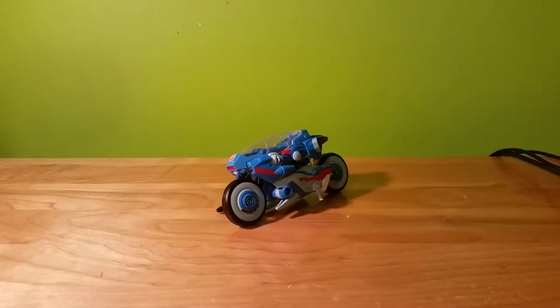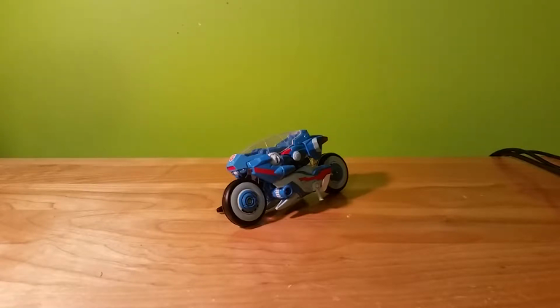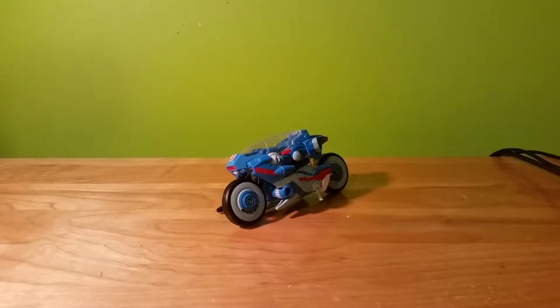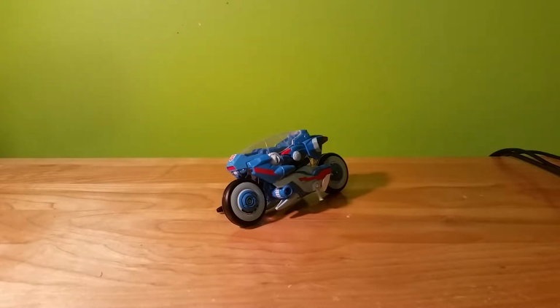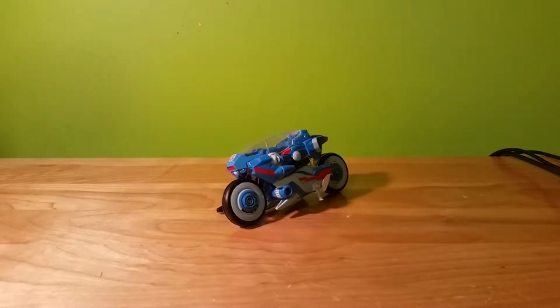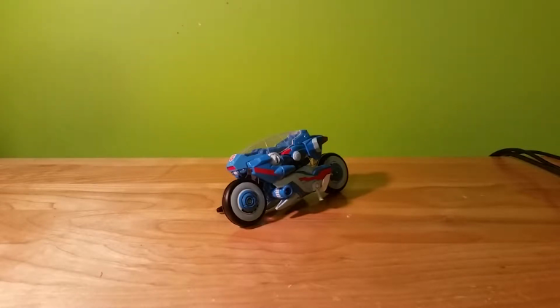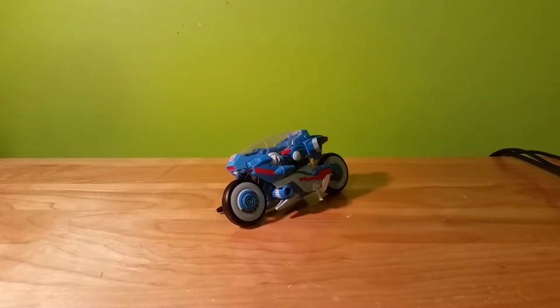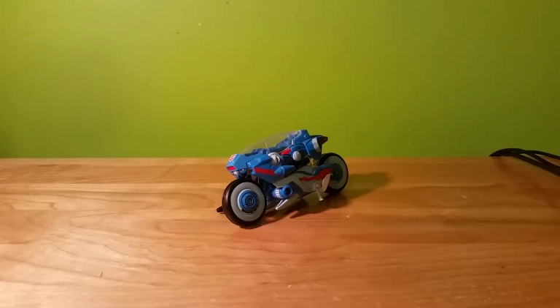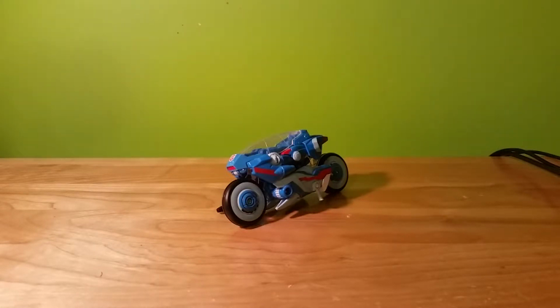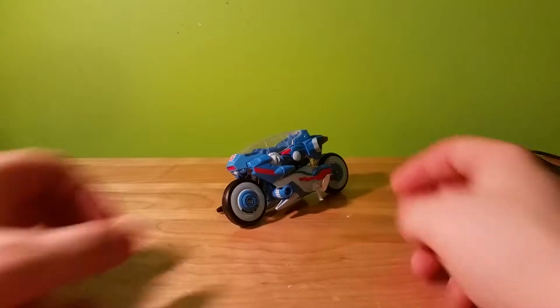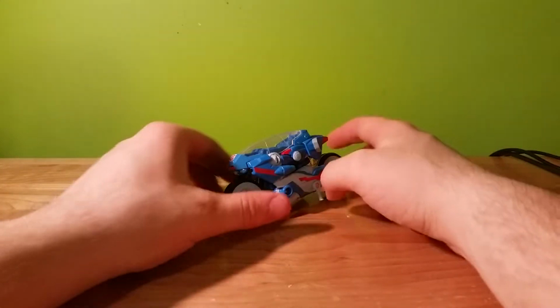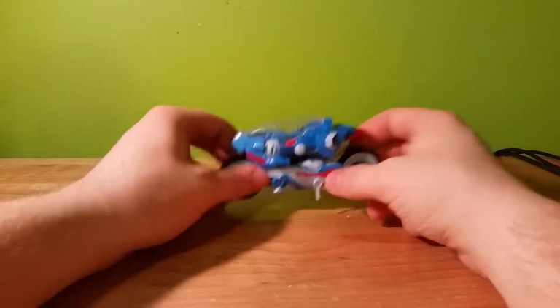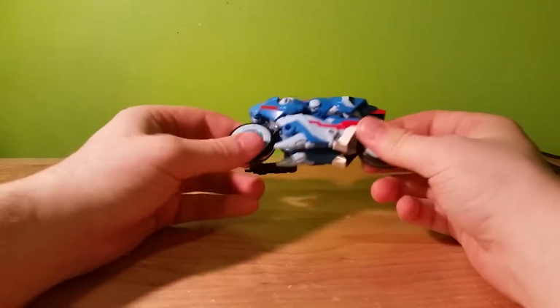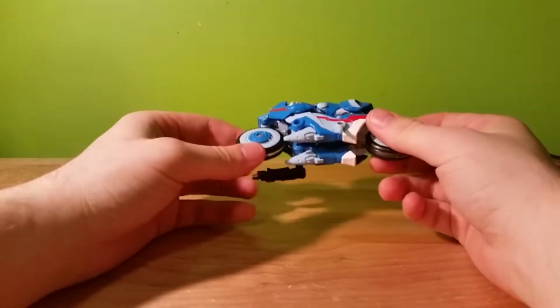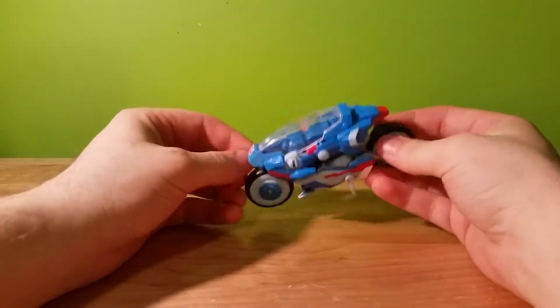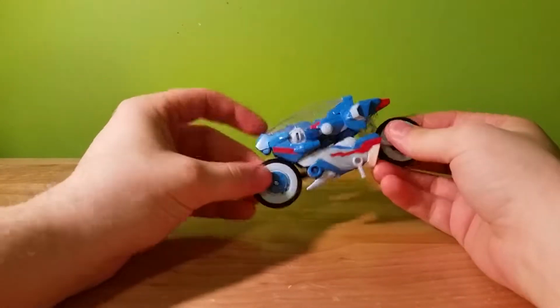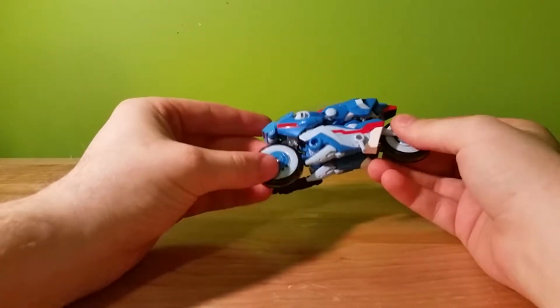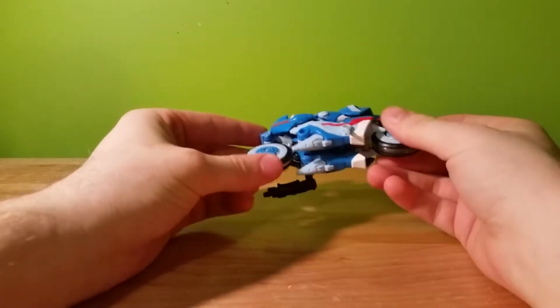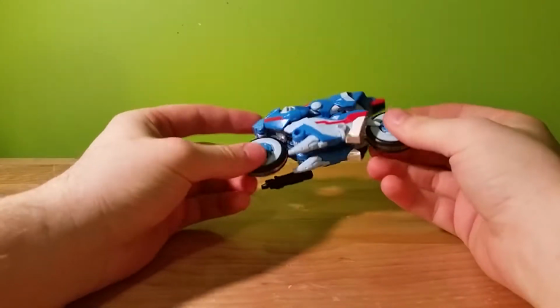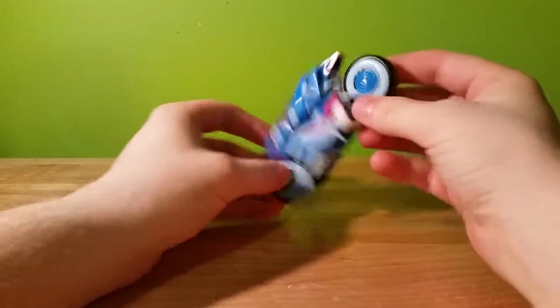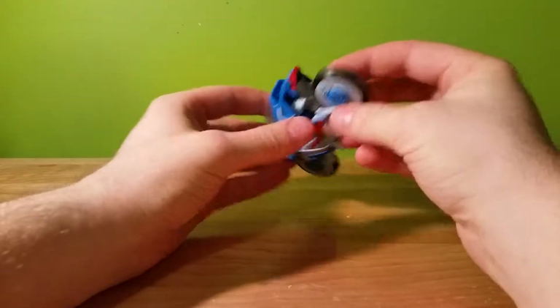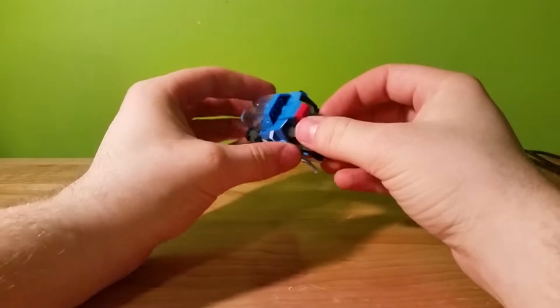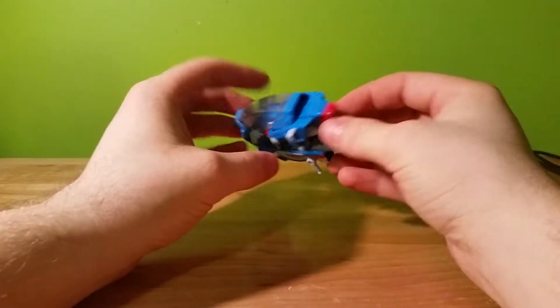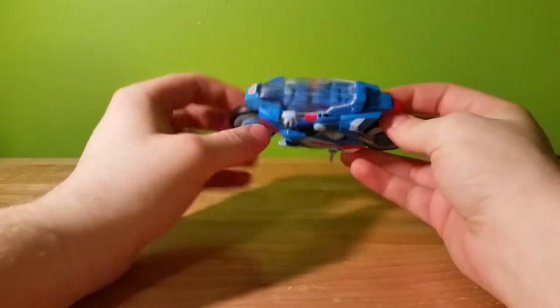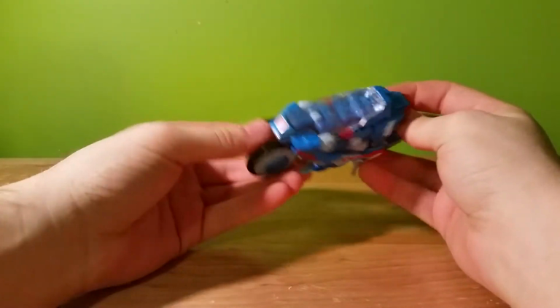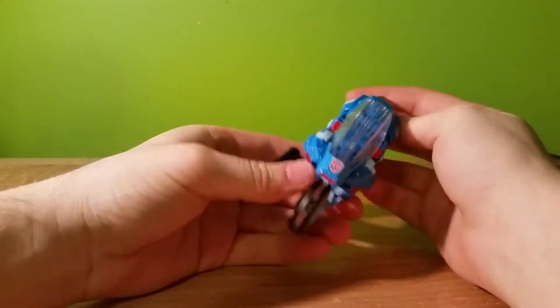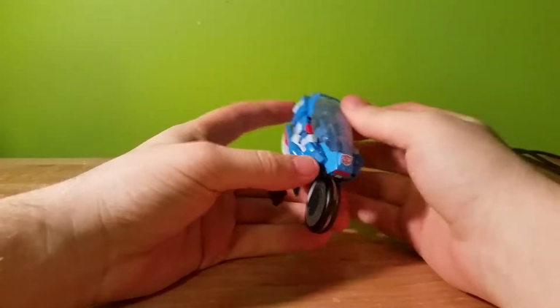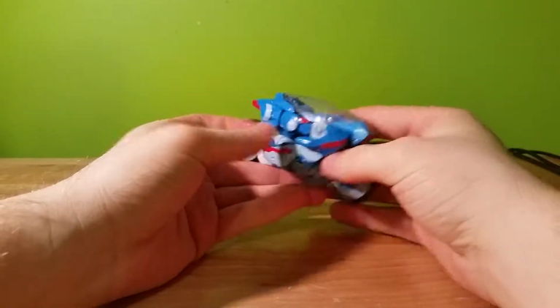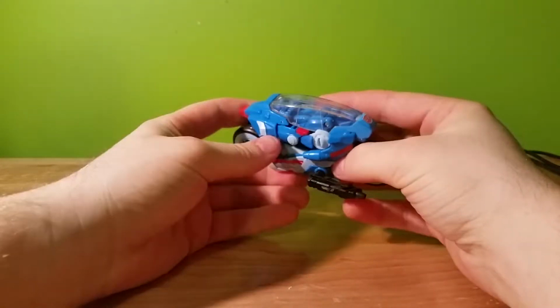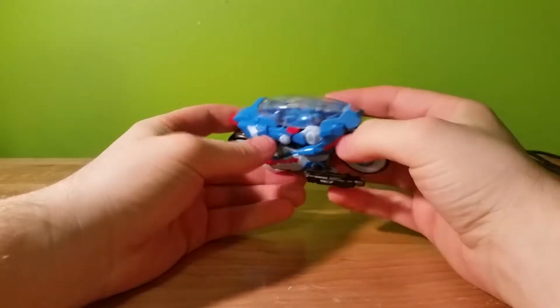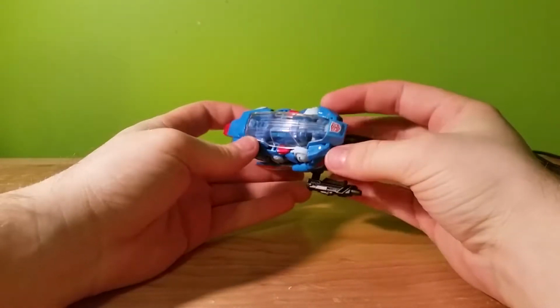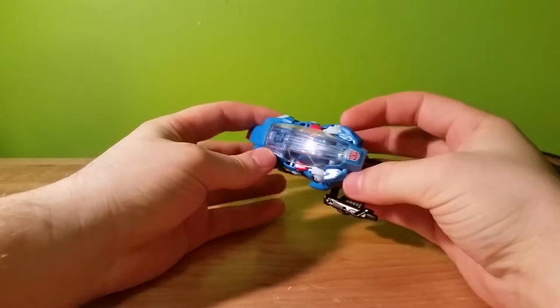Hello there, this is TransformersFanG138 and I'm here with a video review of — well, I was going to say Tron Legacy Classic Style vehicle light cycle, but I'm kidding. This is actually Transformers Generations Chromia.